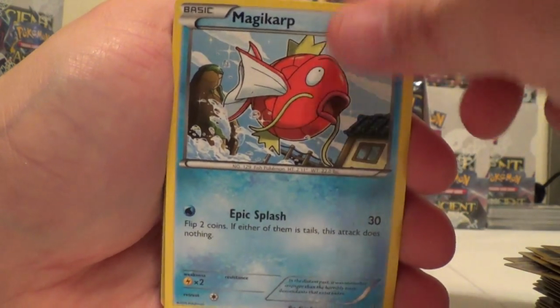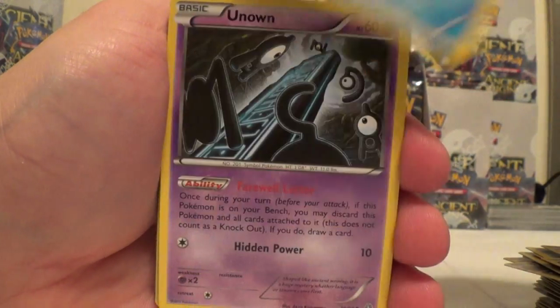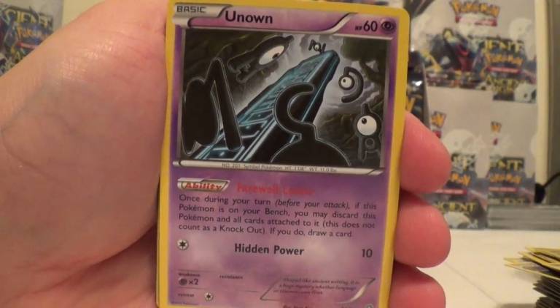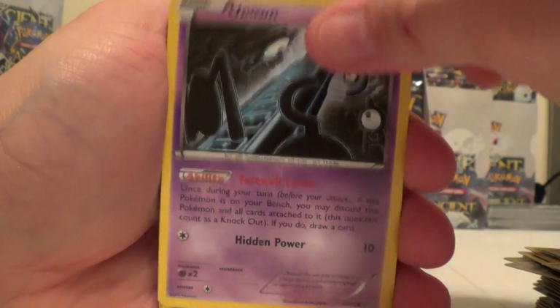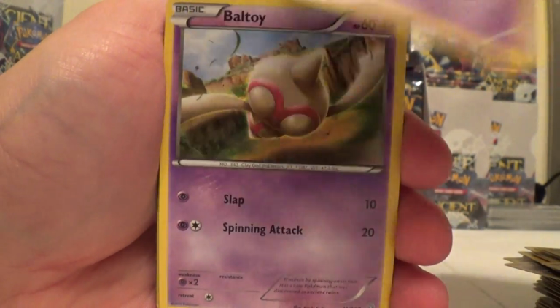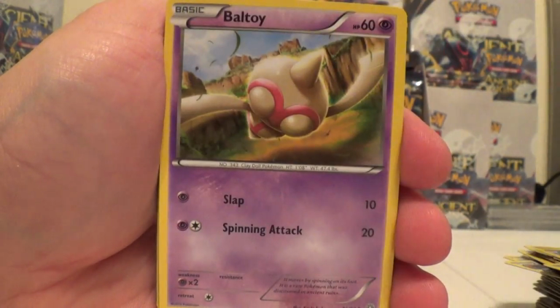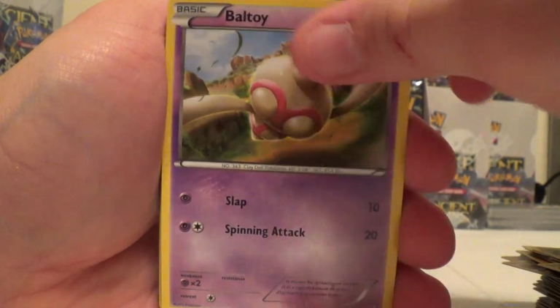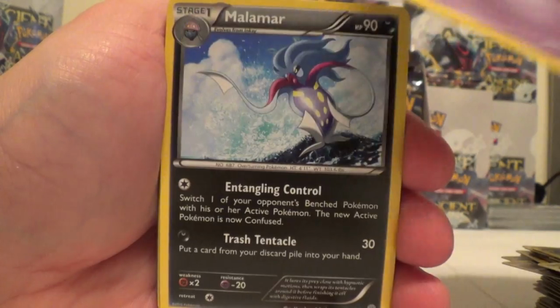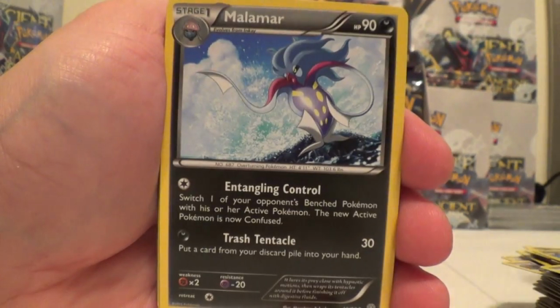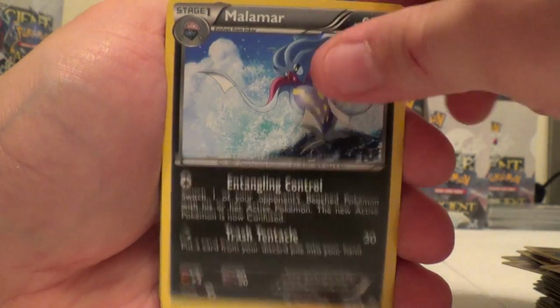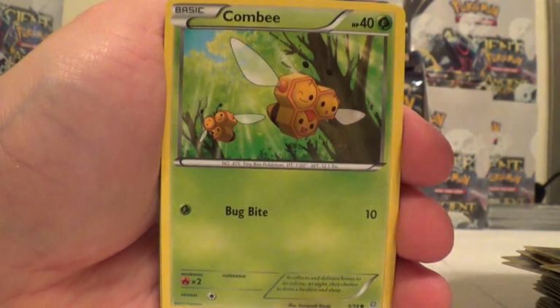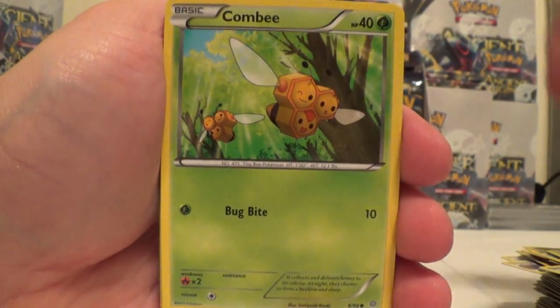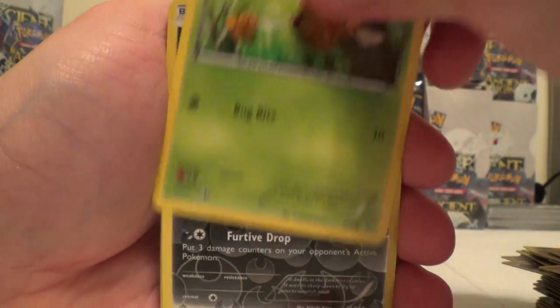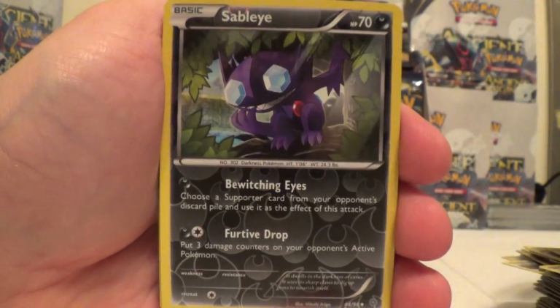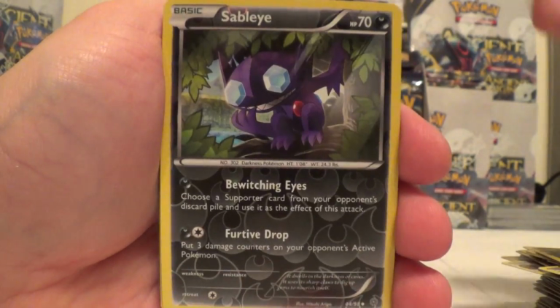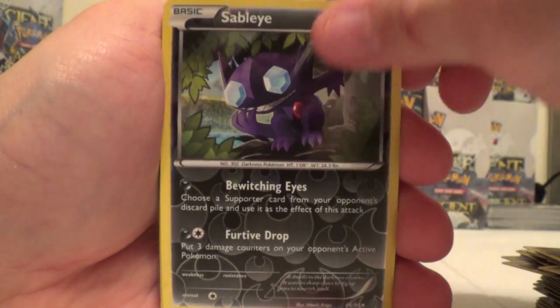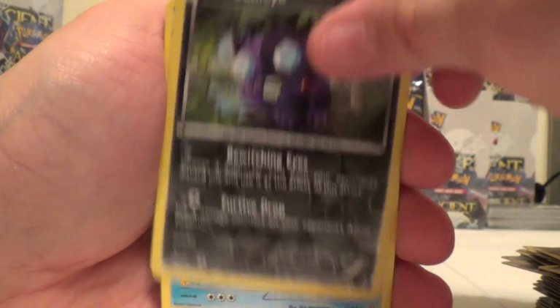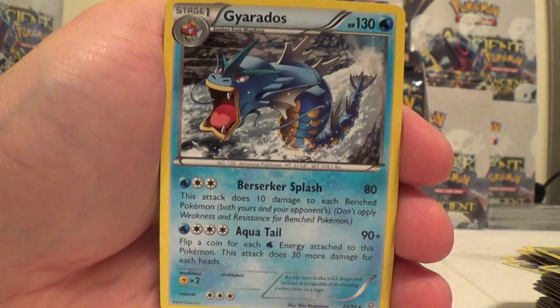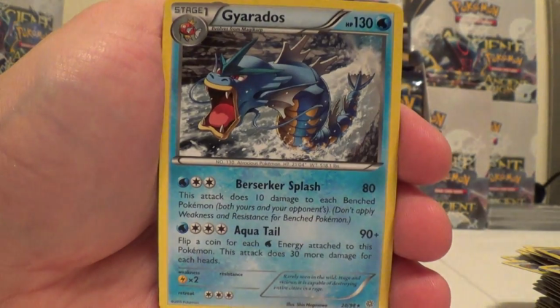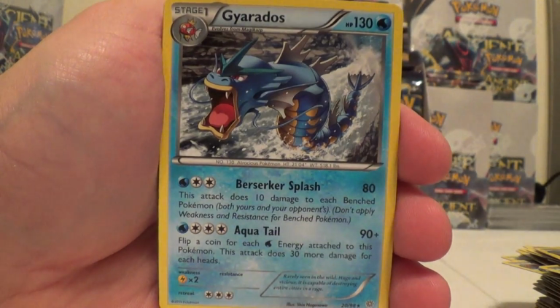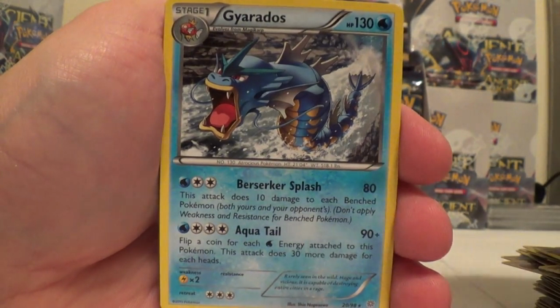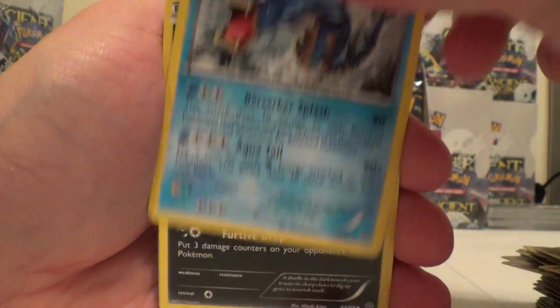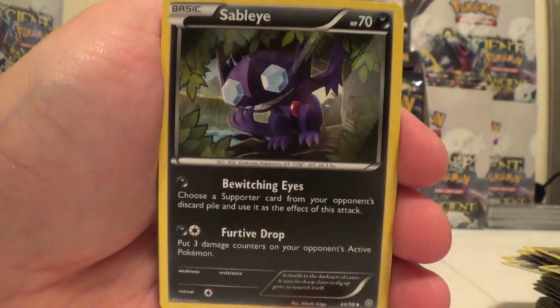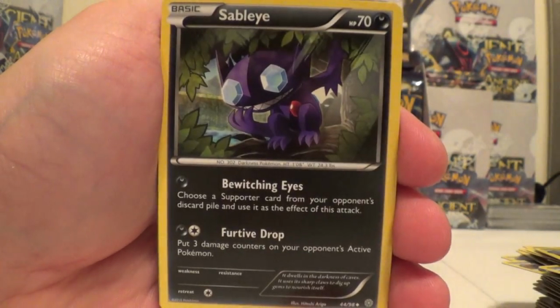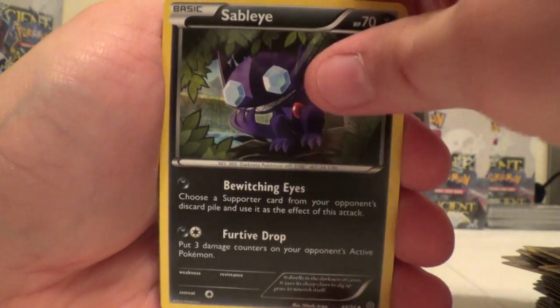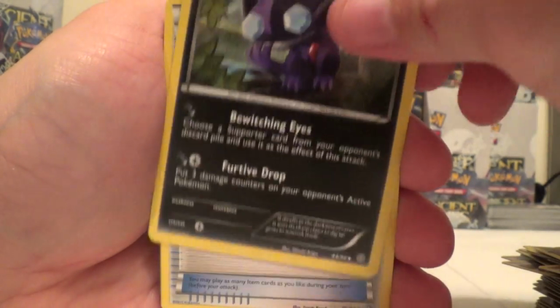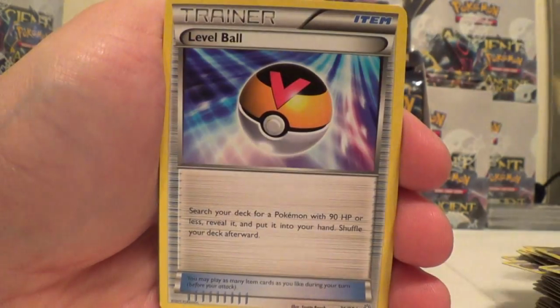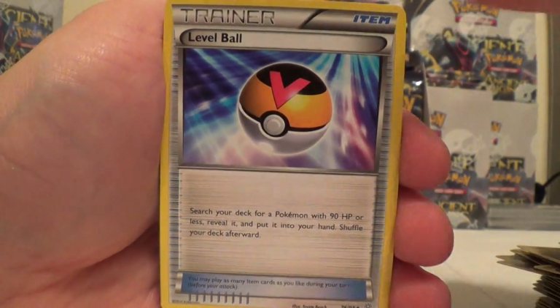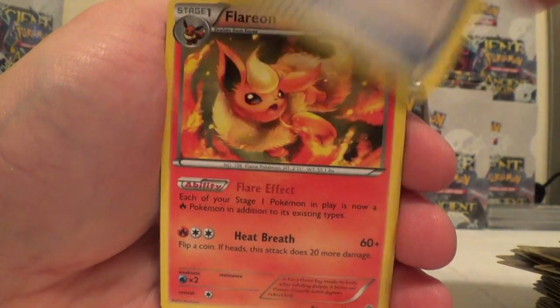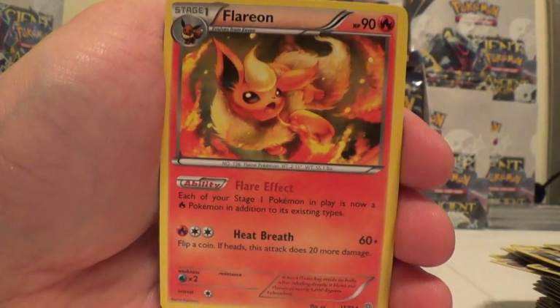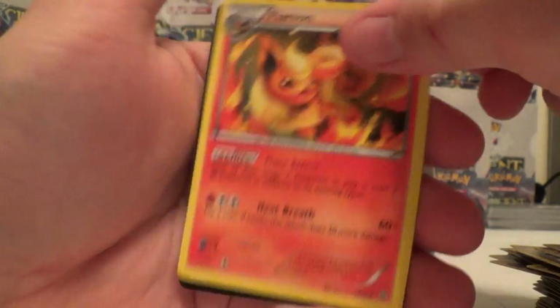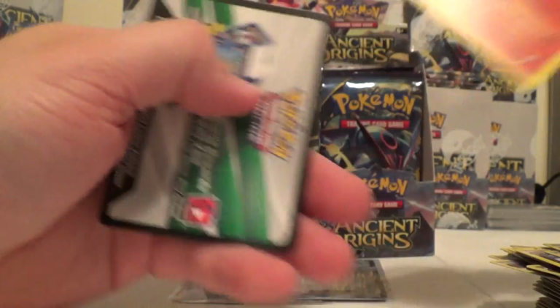Magikarp, Unknown, Baltoy, Malamar, Kombi, Reverse Sableye, and a Gyarados. Another Sableye, Level Ball, and Flareon.